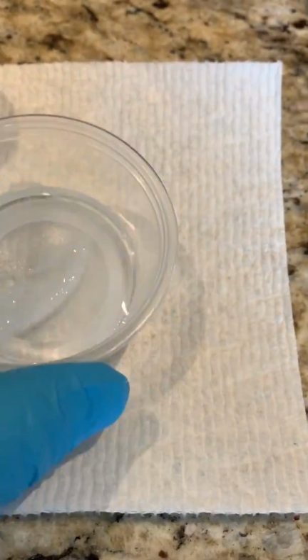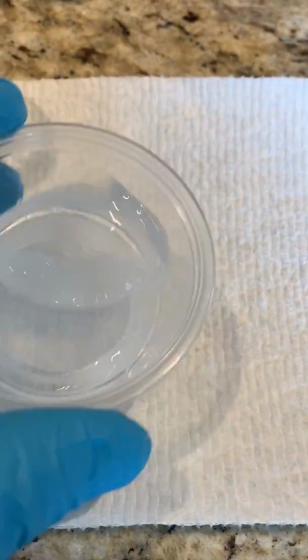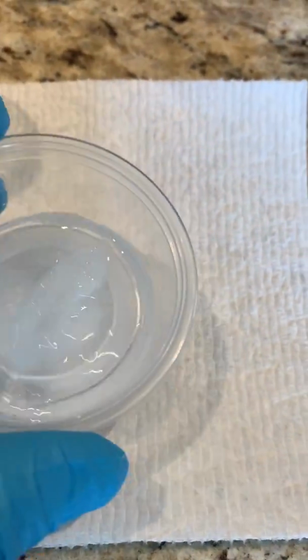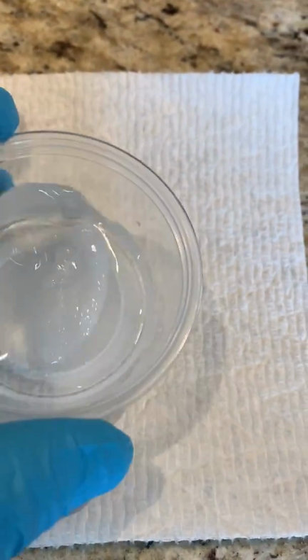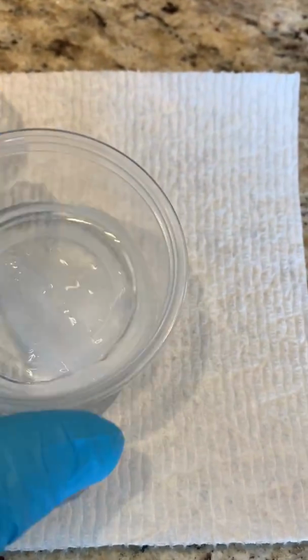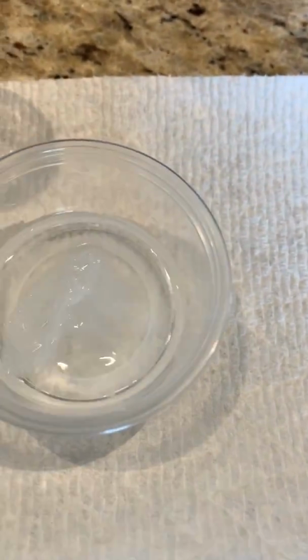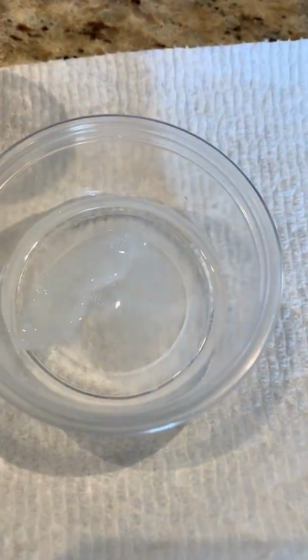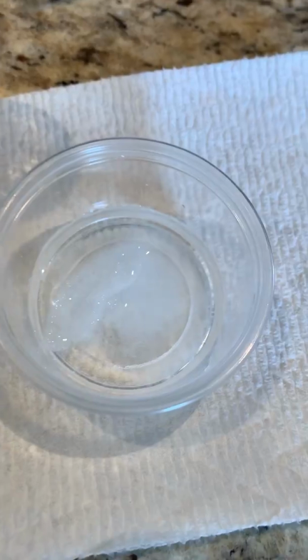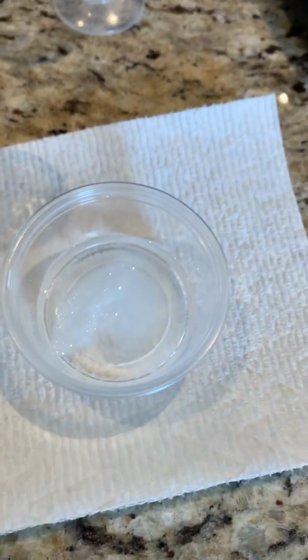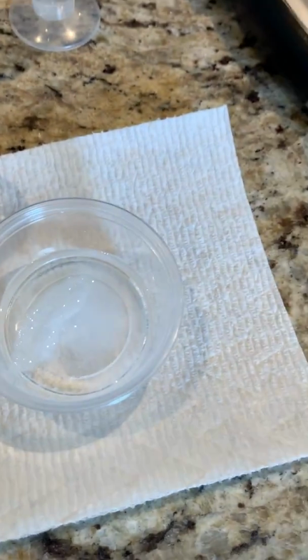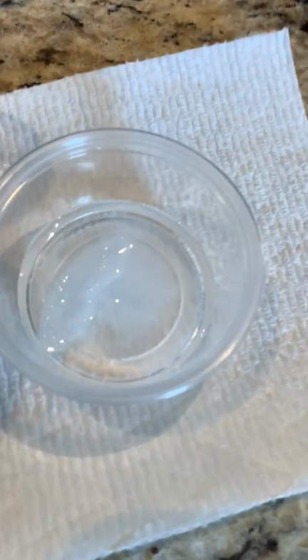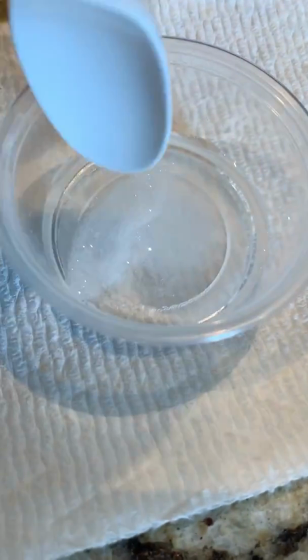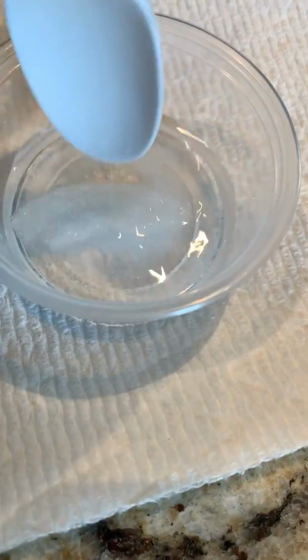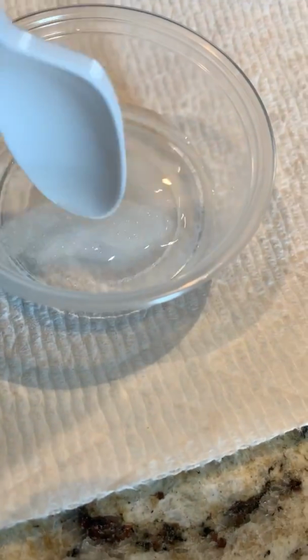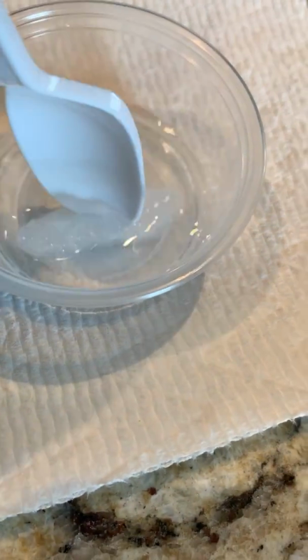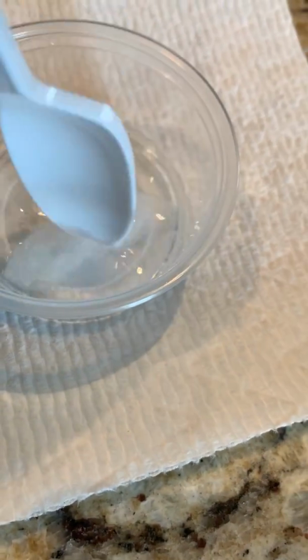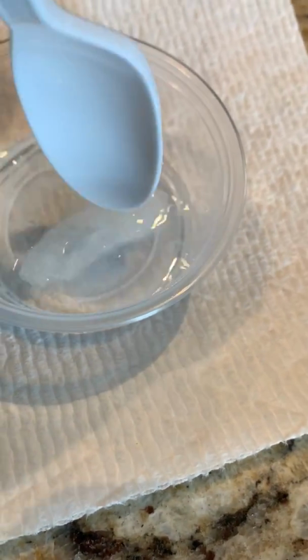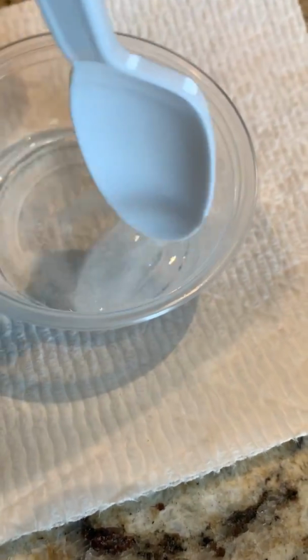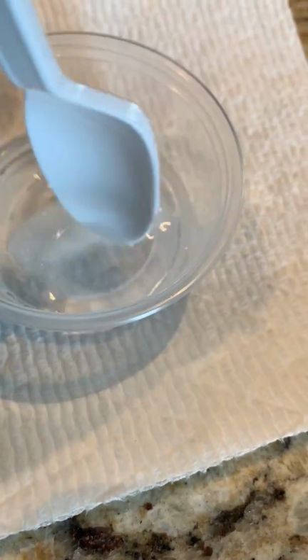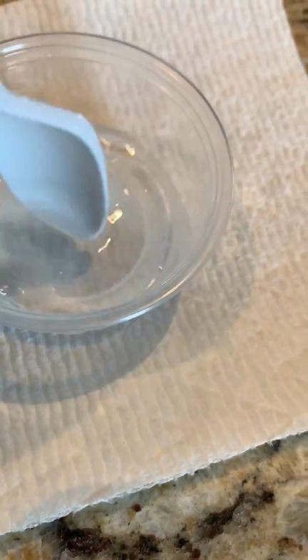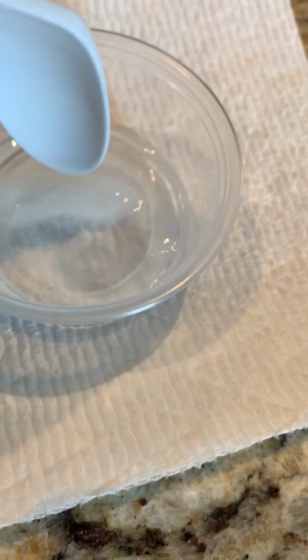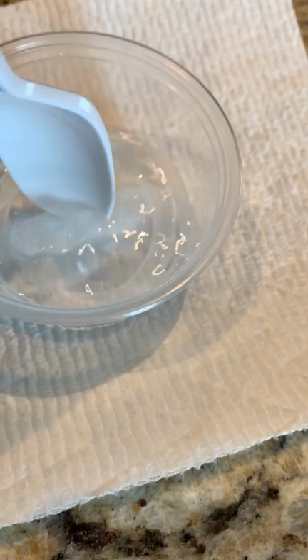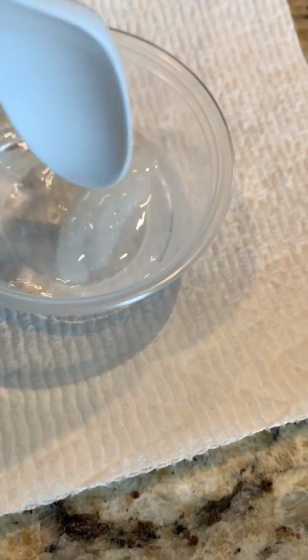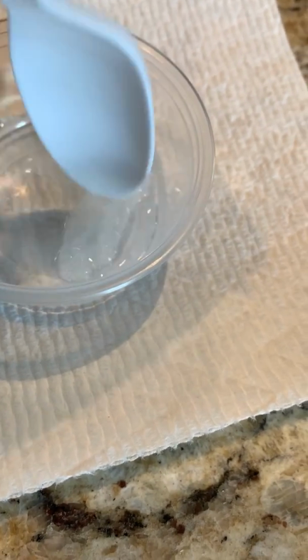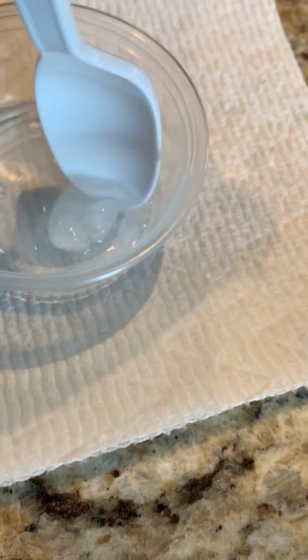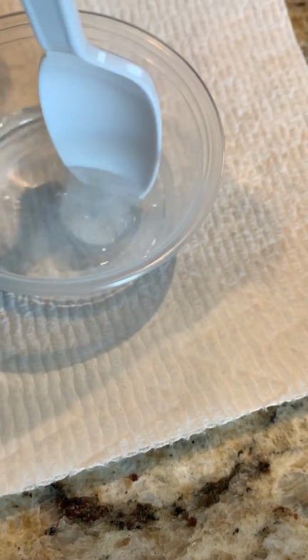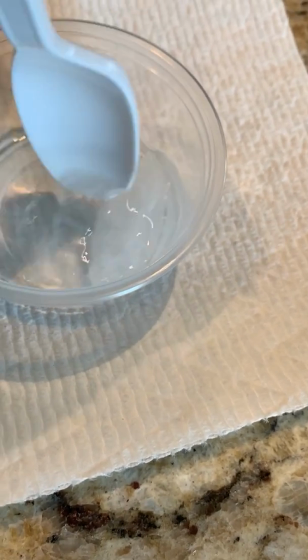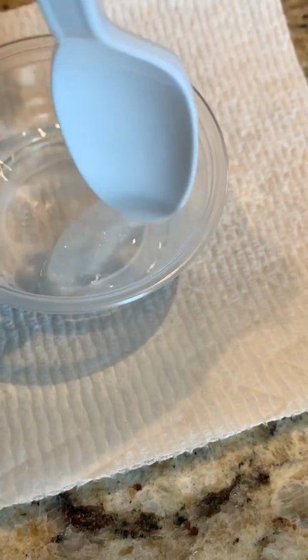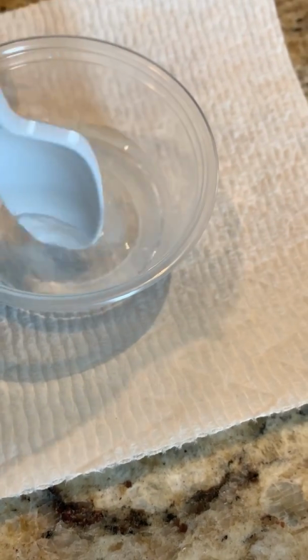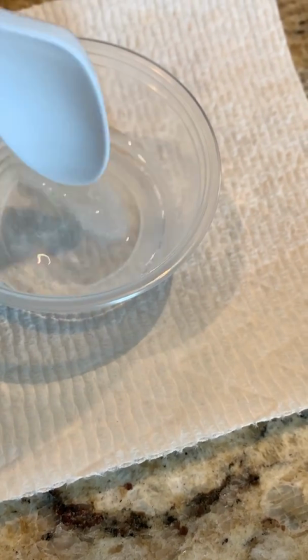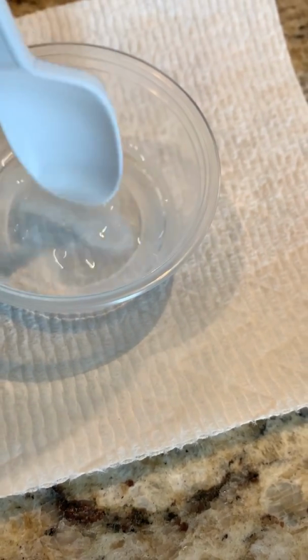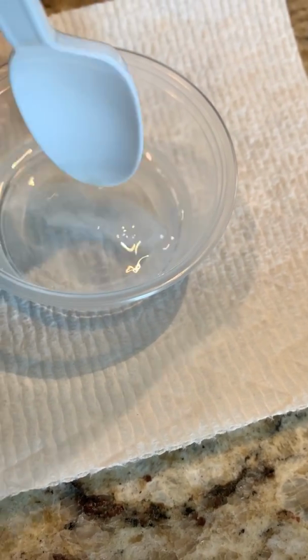I didn't add all that — maybe I added about 20. And you can actually see how this starts to melt away, or at least dissolve away. We'll come back in a minute.